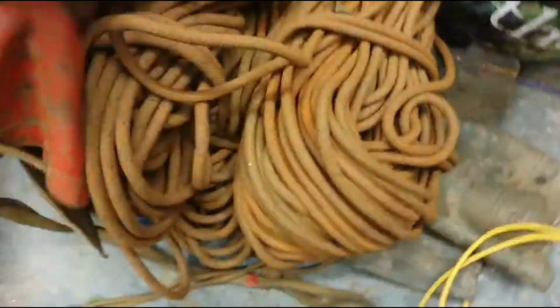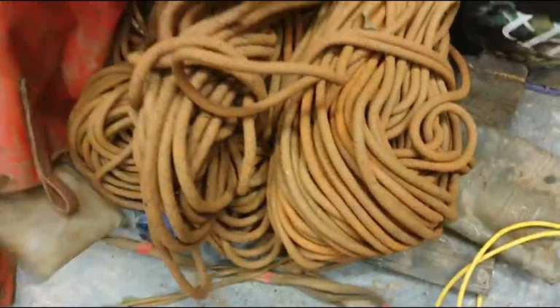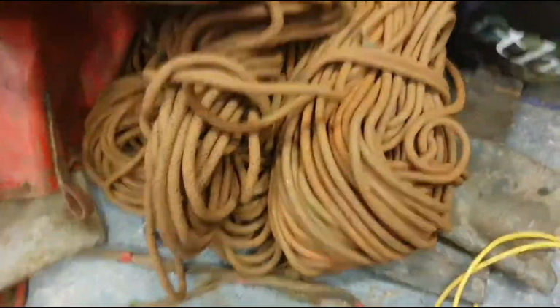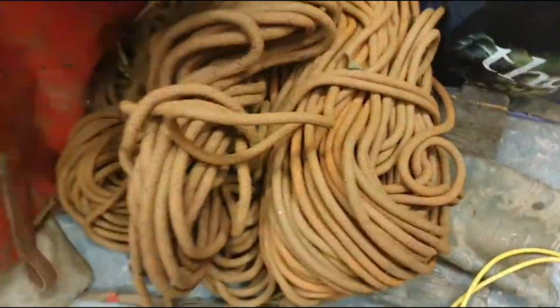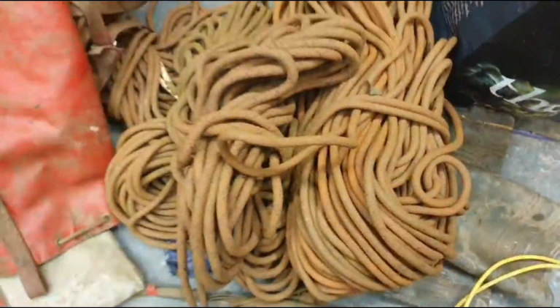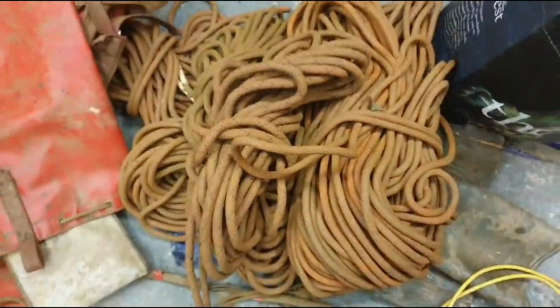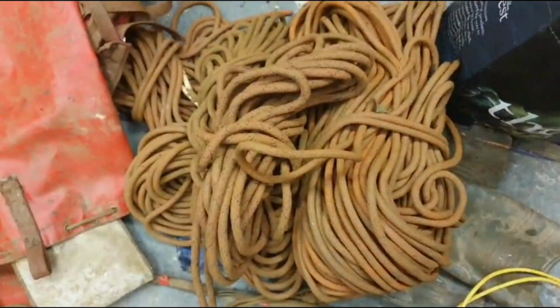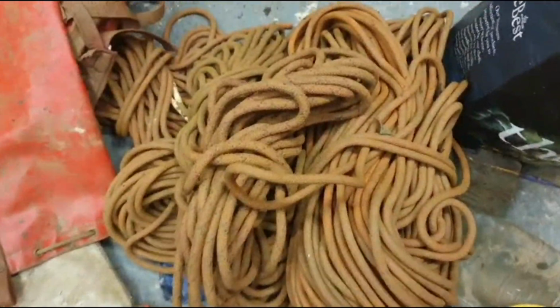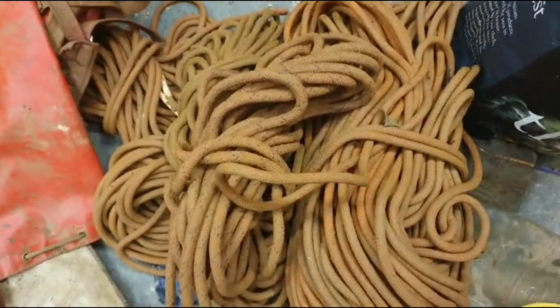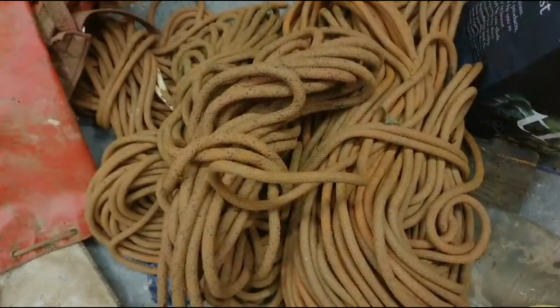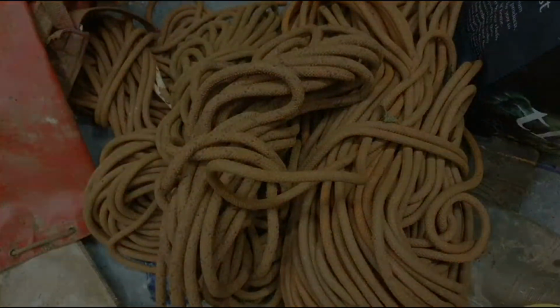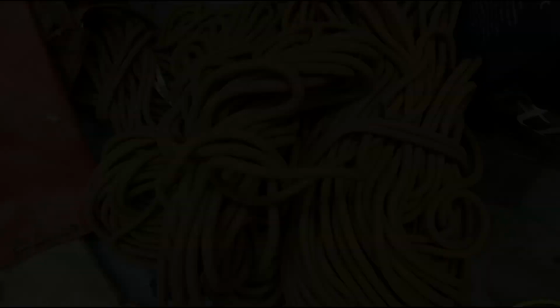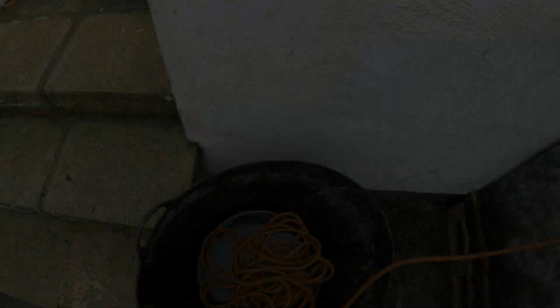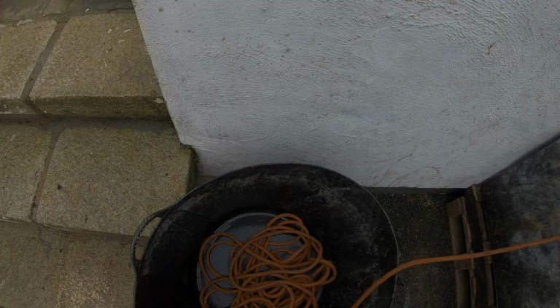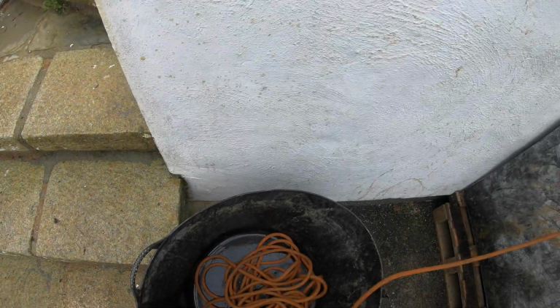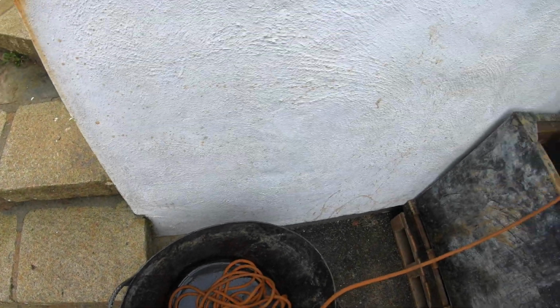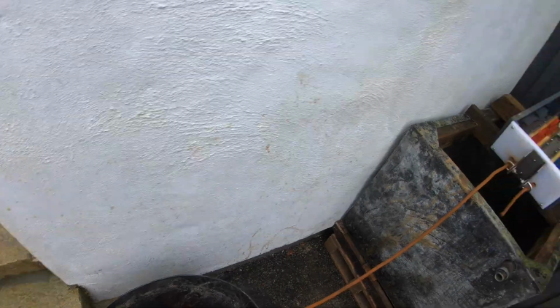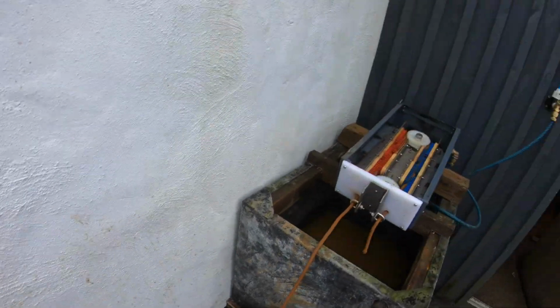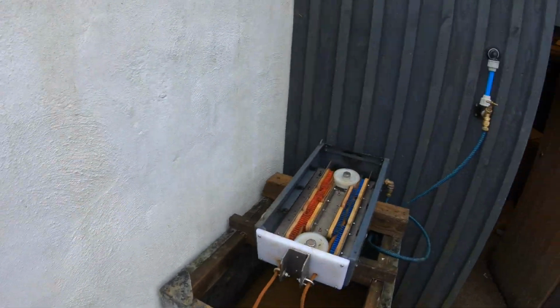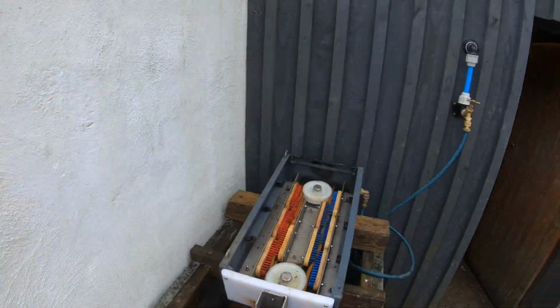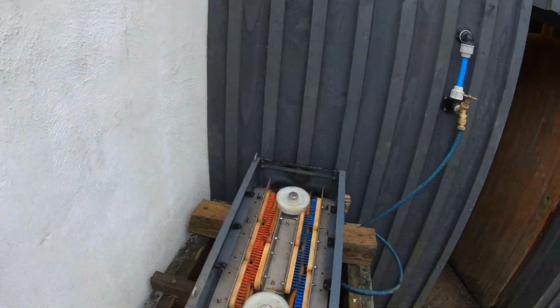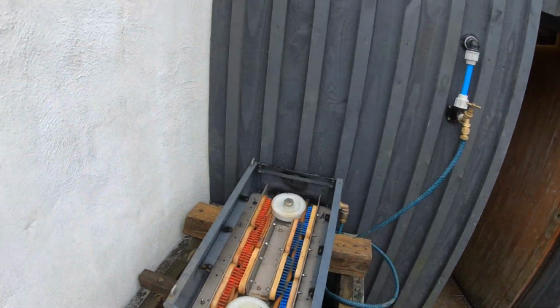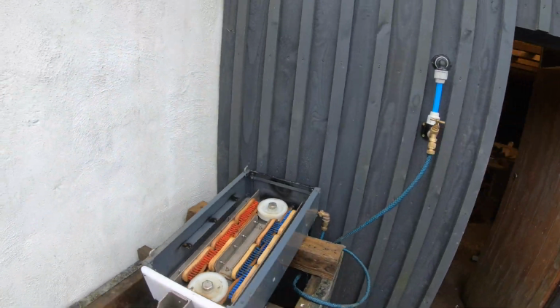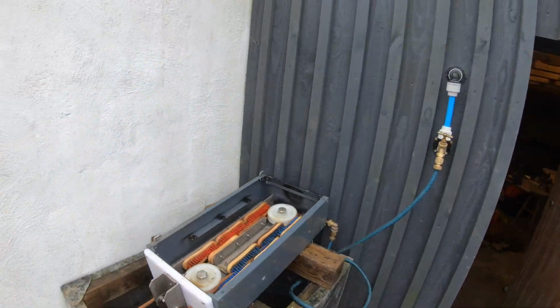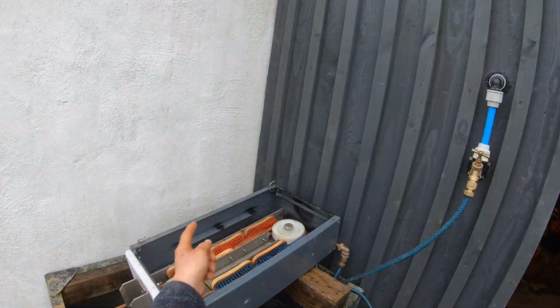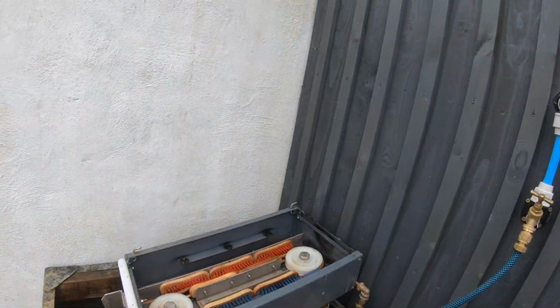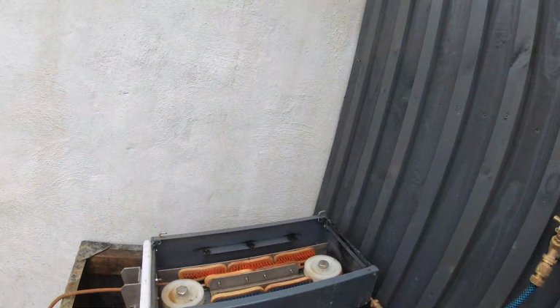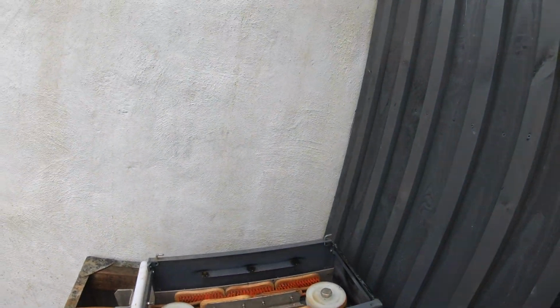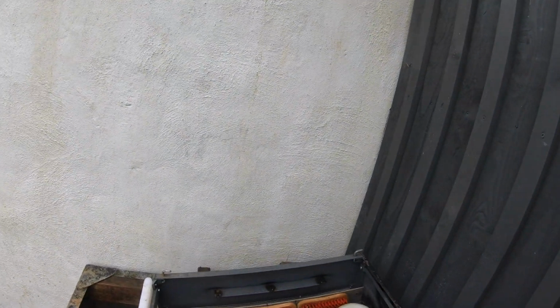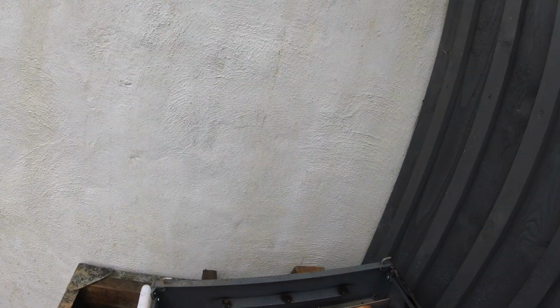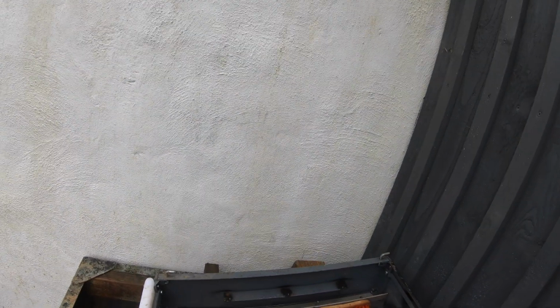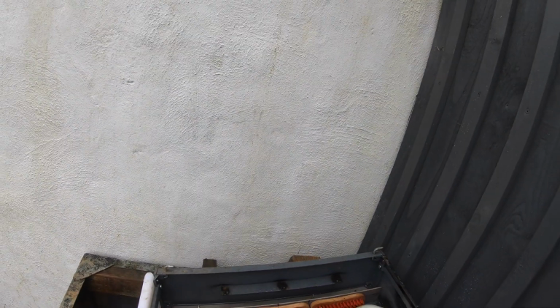Plenty of stuff to try it with. Right, daily rope, rope washer, rope fed, water on.